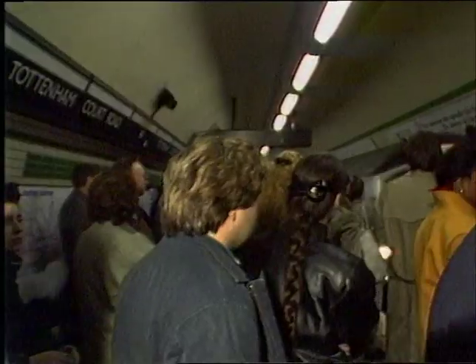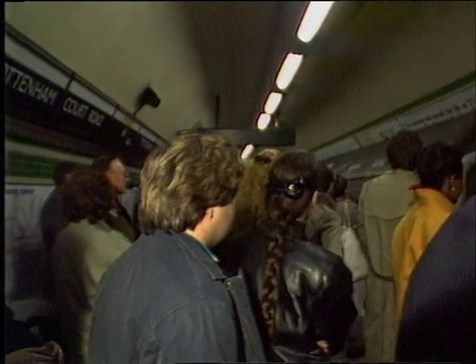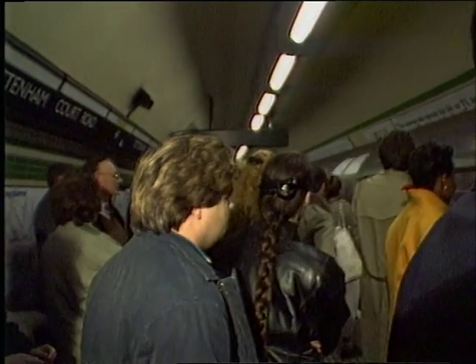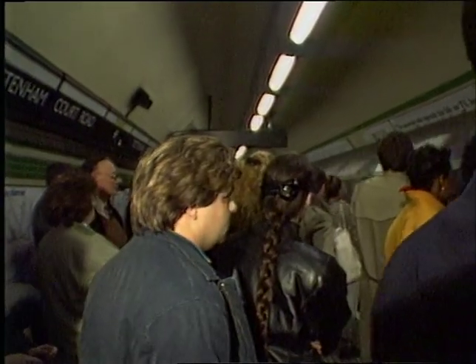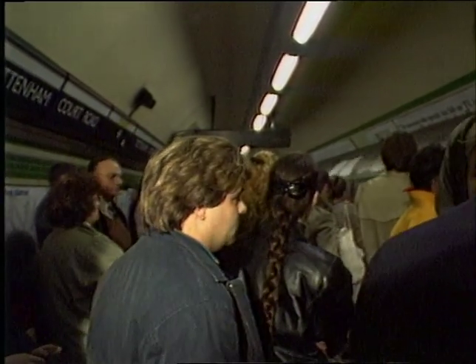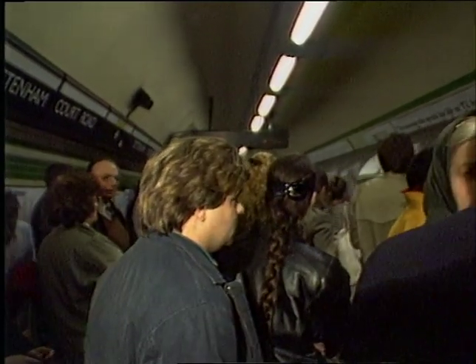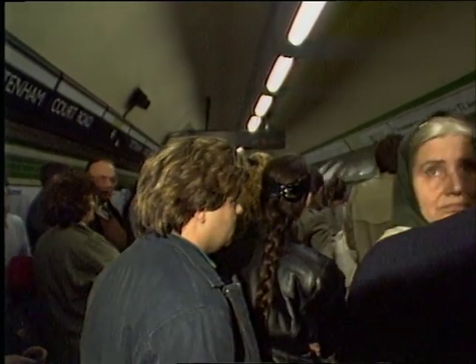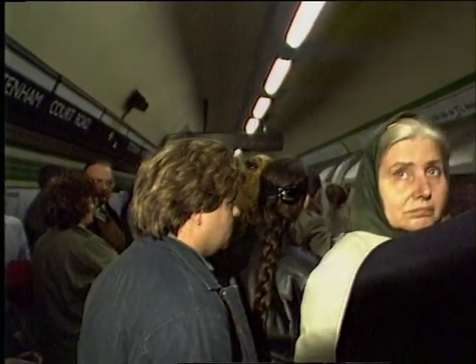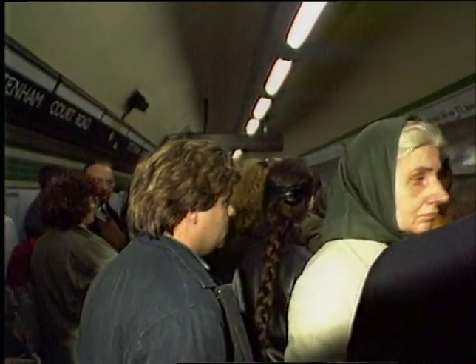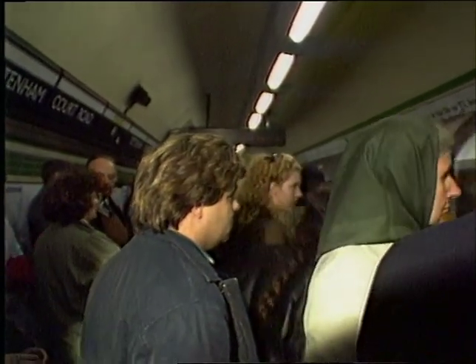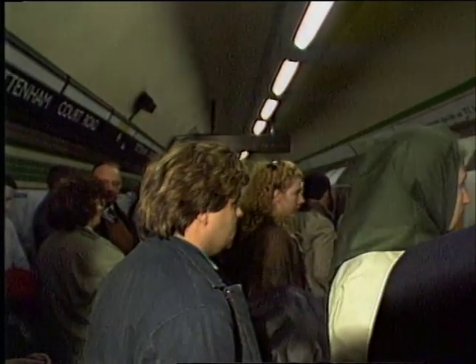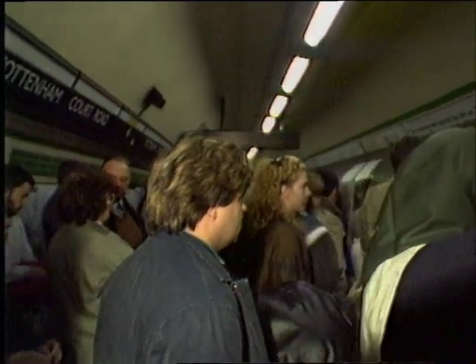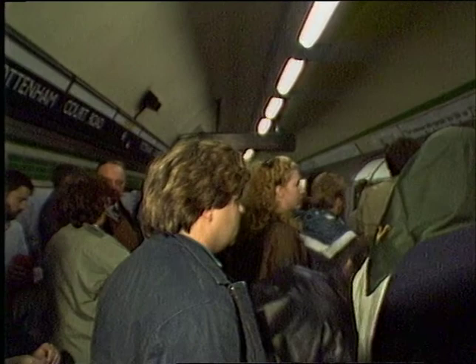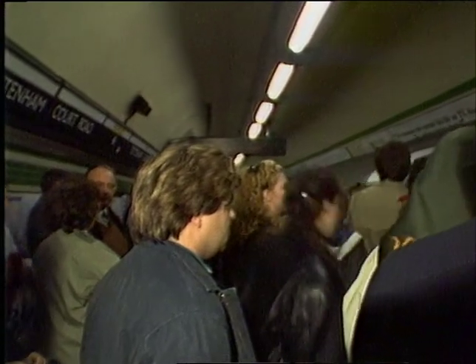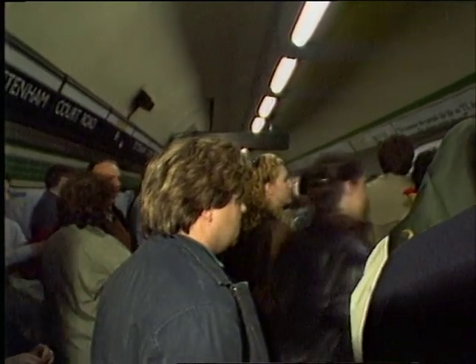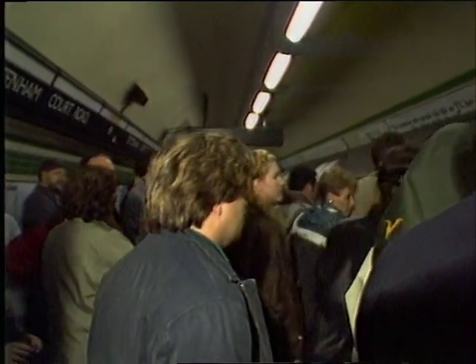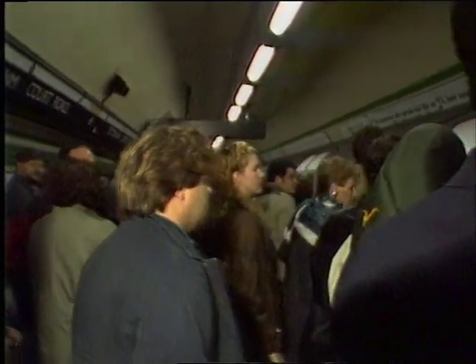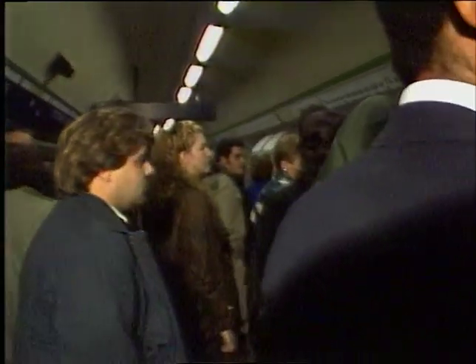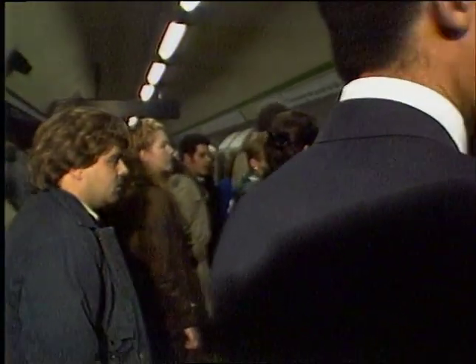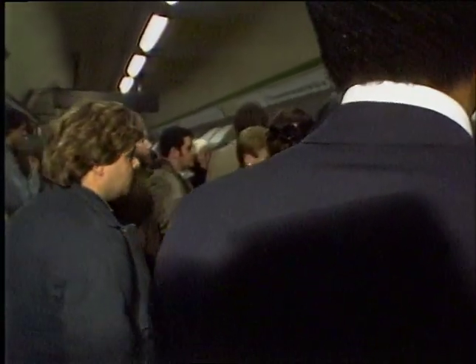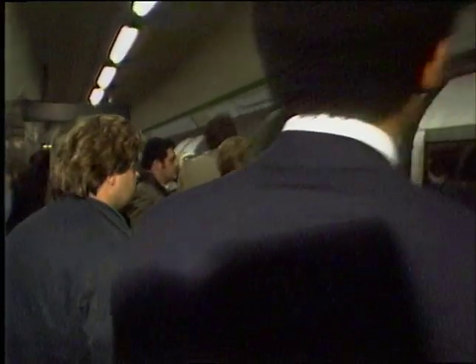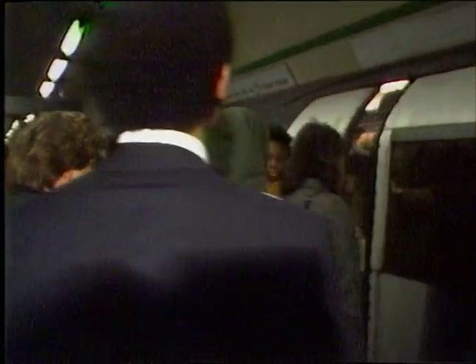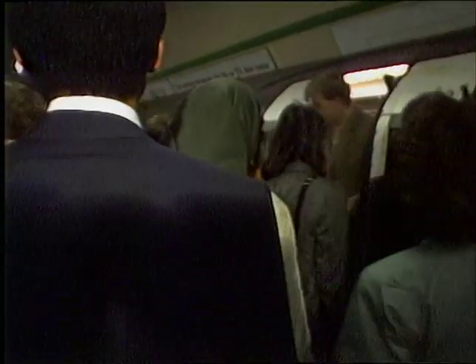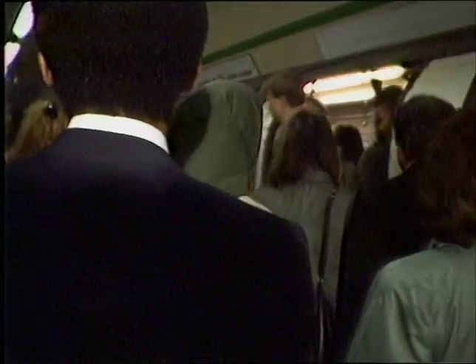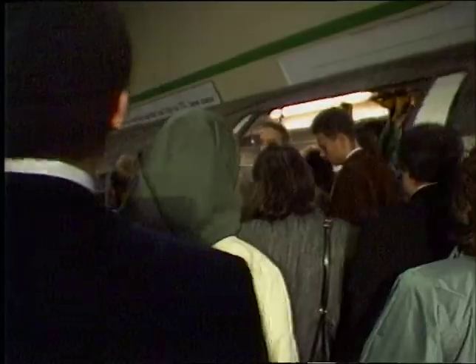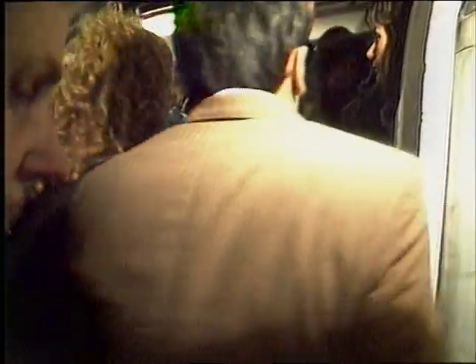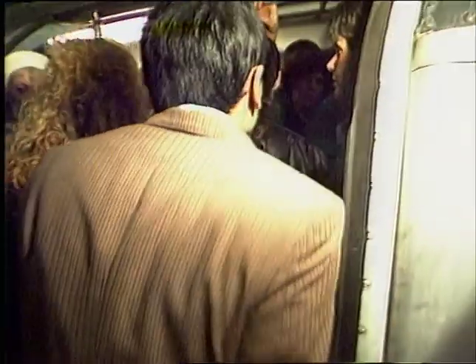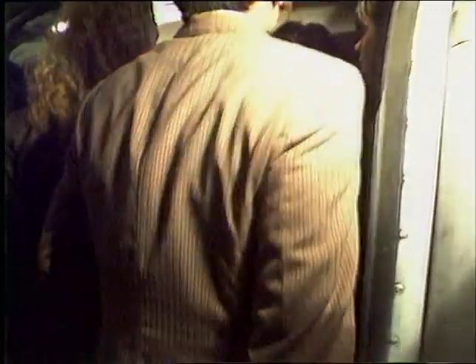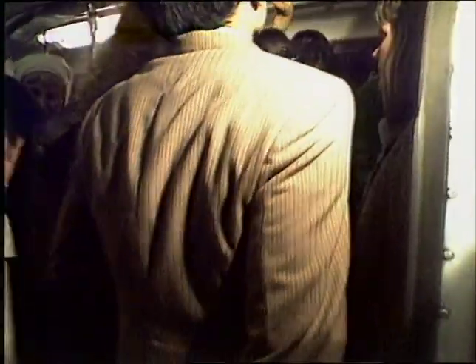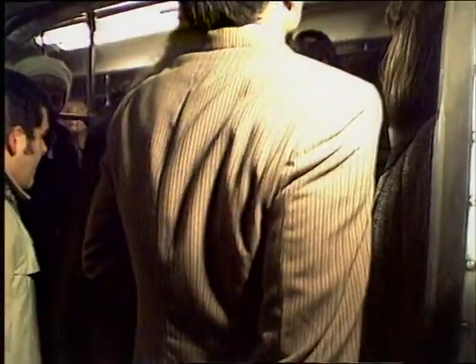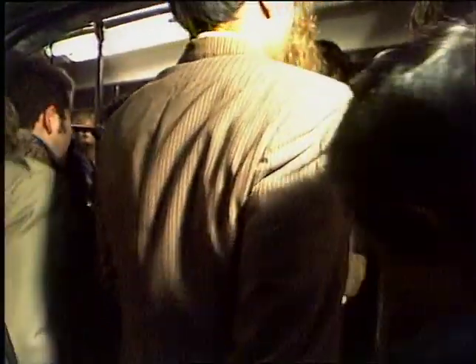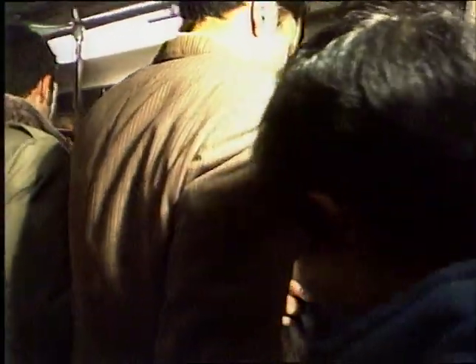London Underground insists it's doing everything possible to improve safety on the network, but reluctance to publish this report has resulted in renewed calls for an independent safety inspectorate to monitor progress.